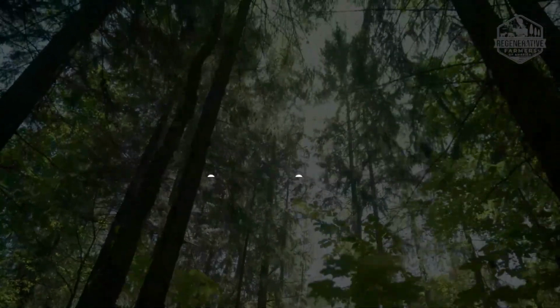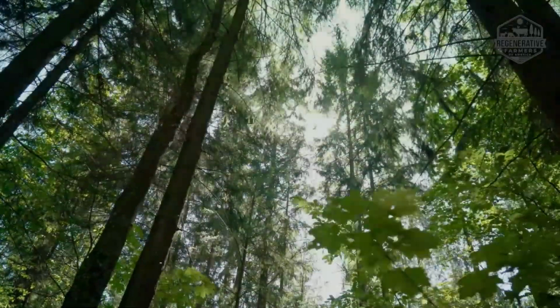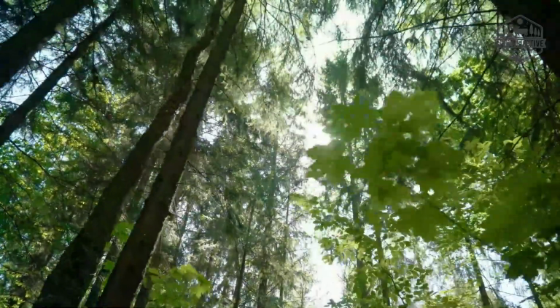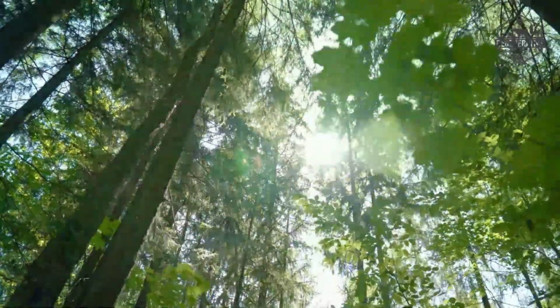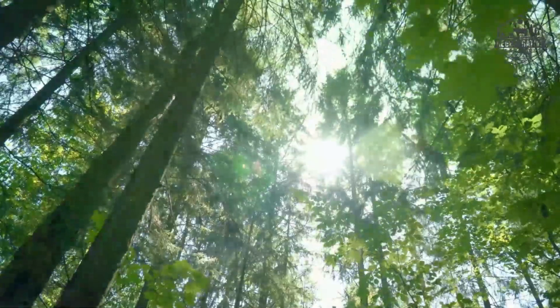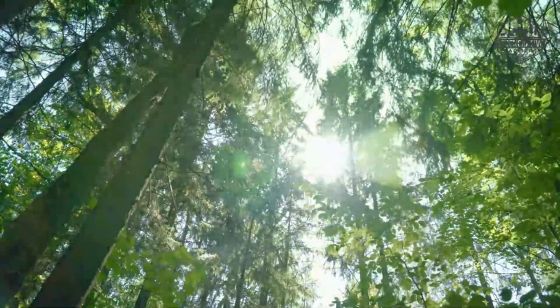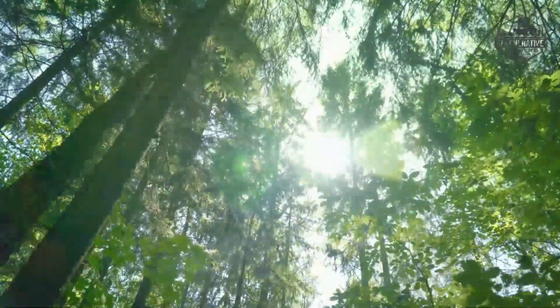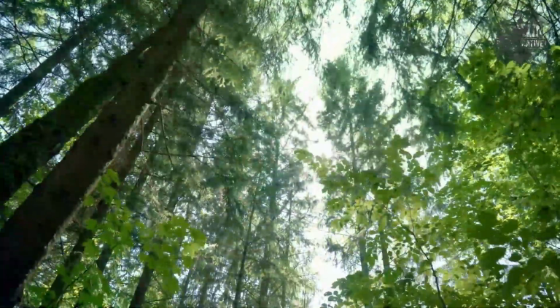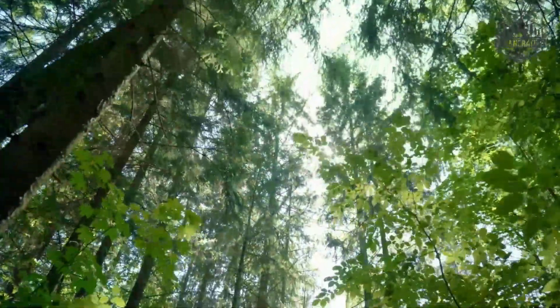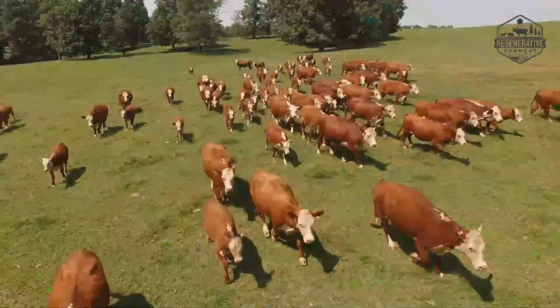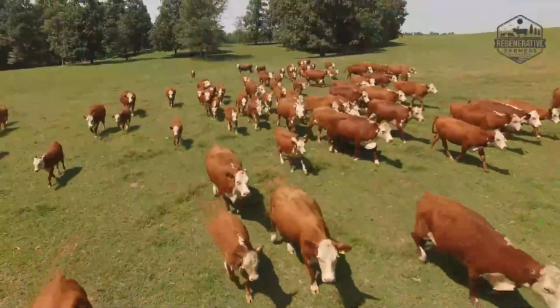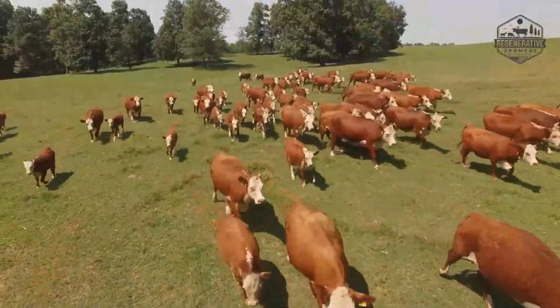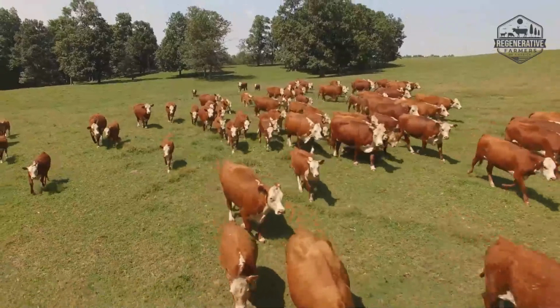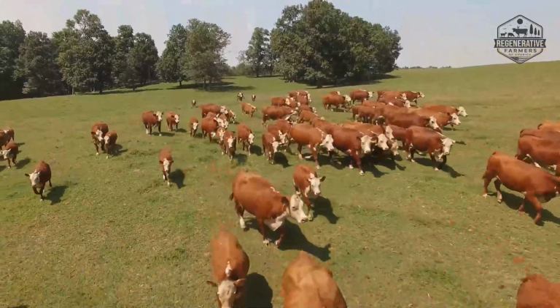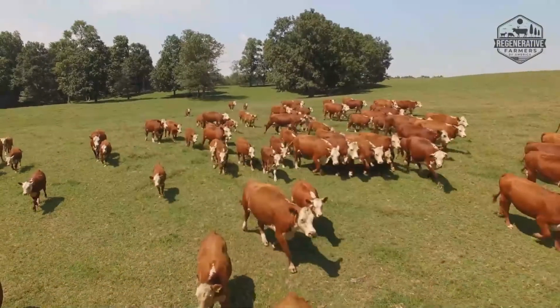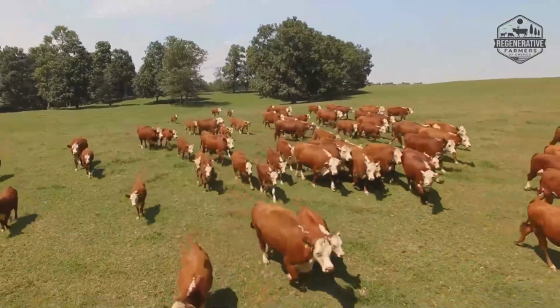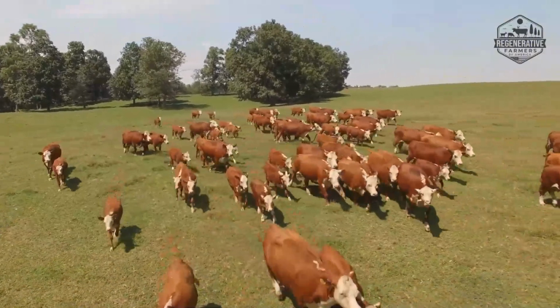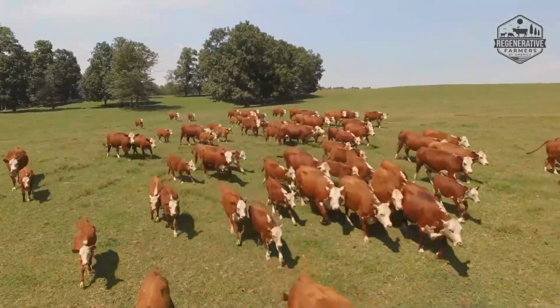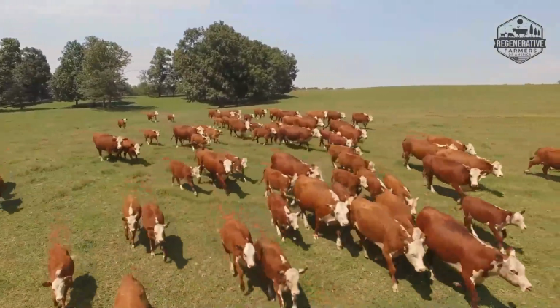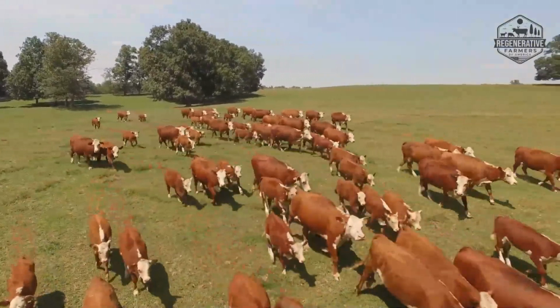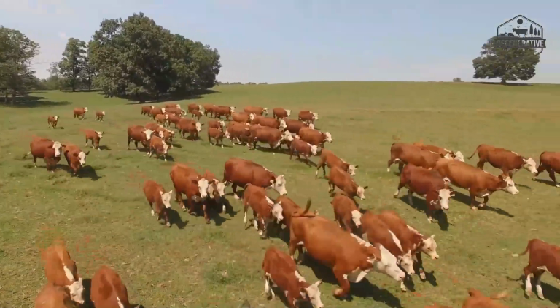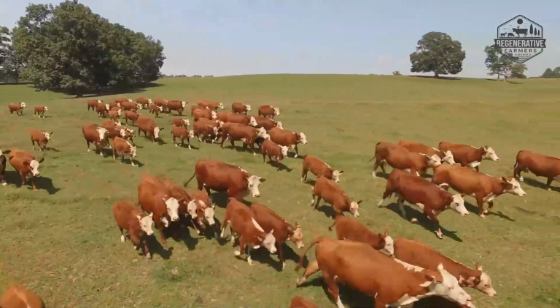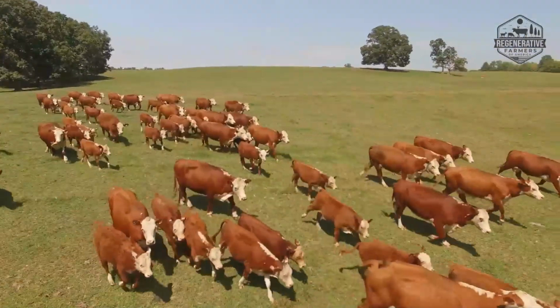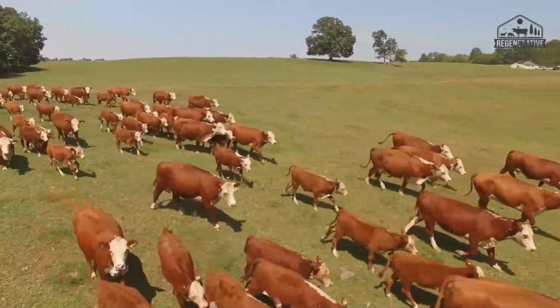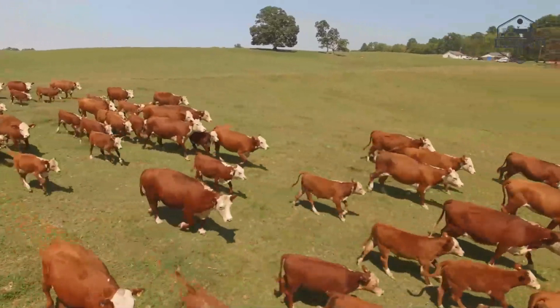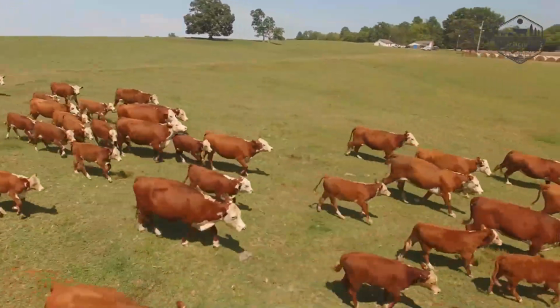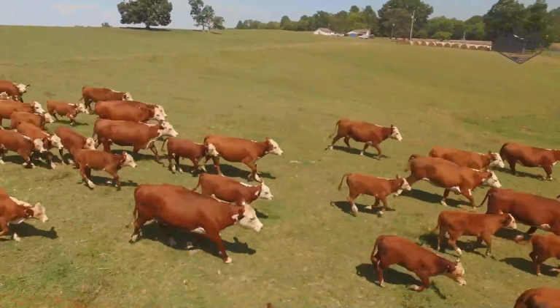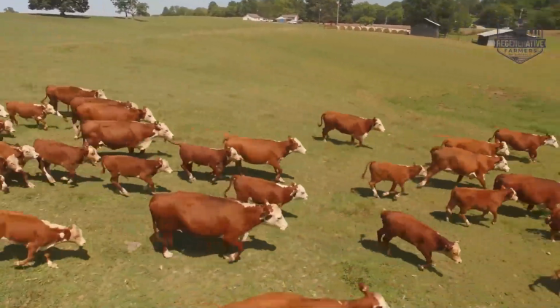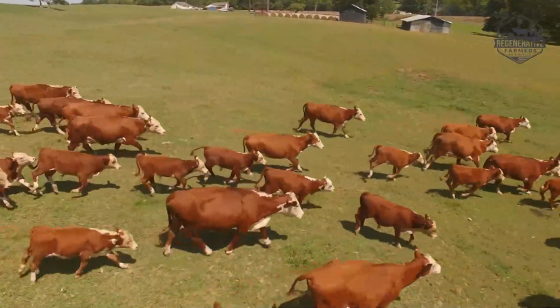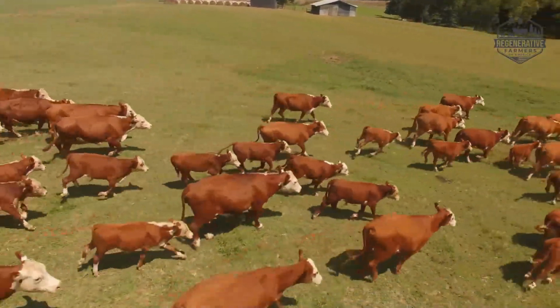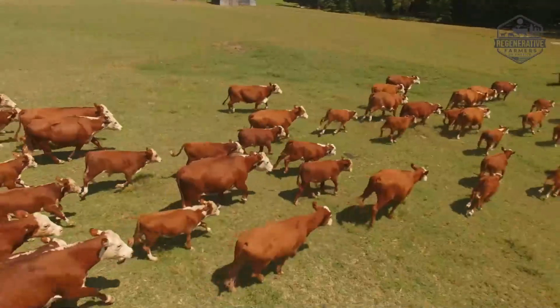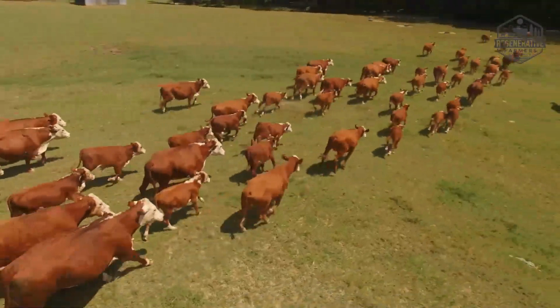Additionally, they offer farmers a variety of advantages, including better soil fertility and biodiversity, shade for animals, and a variety of food sources, as well as additional income from the production of nuts, fruit, timber, and other forest products like mushrooms.